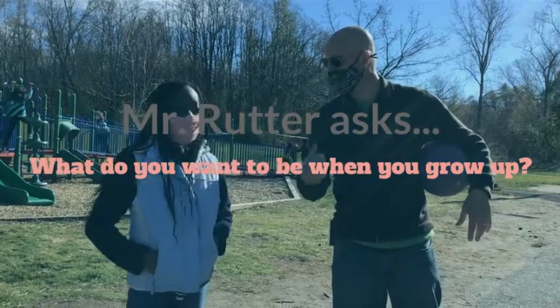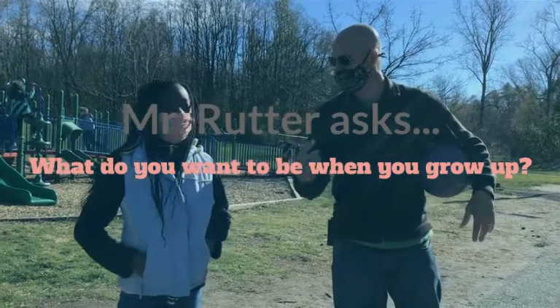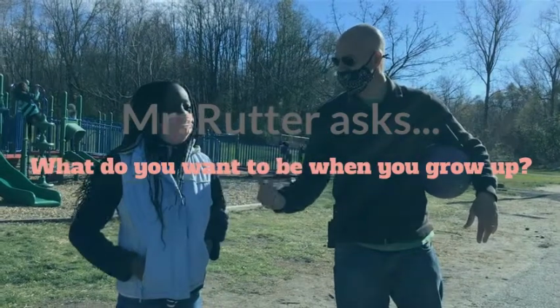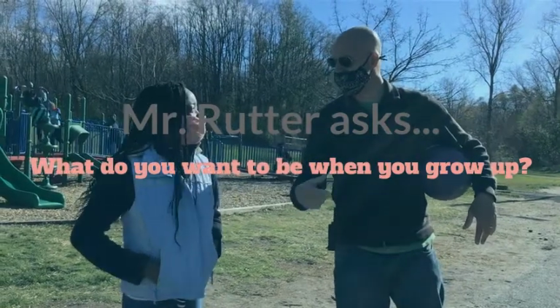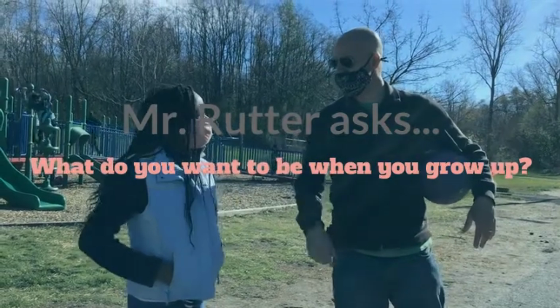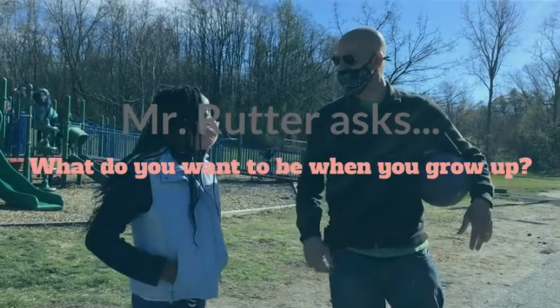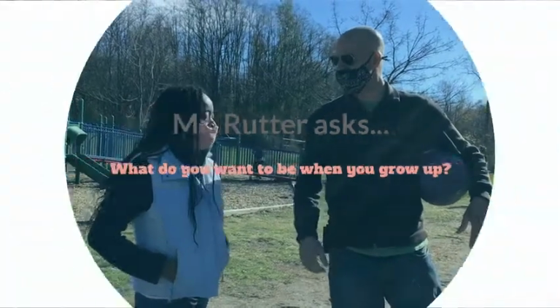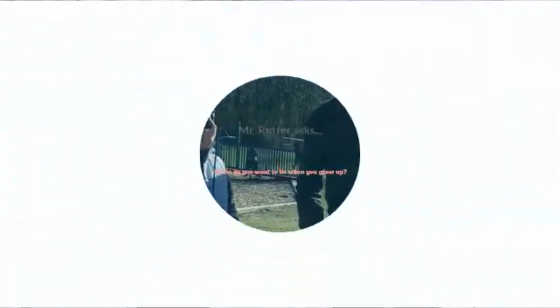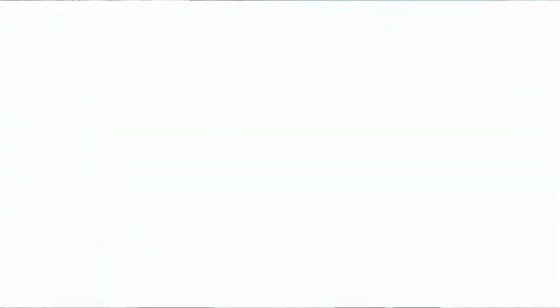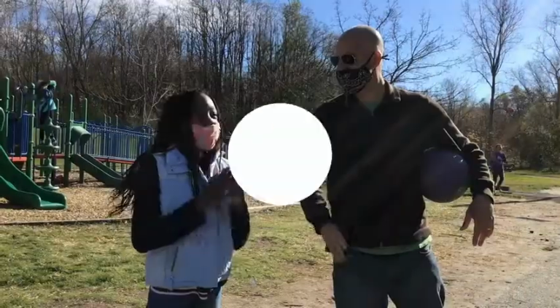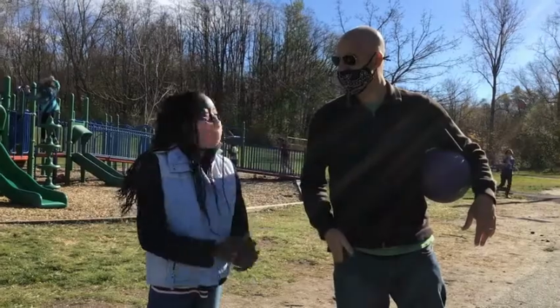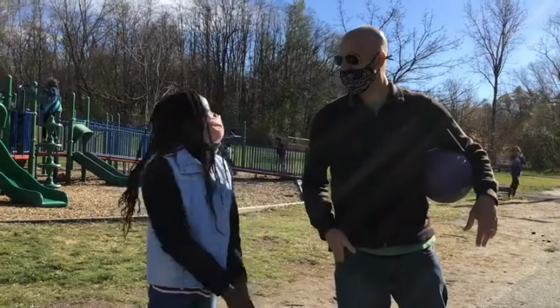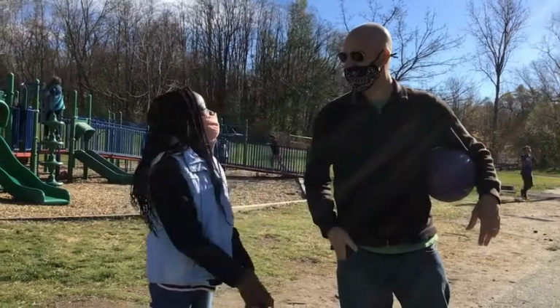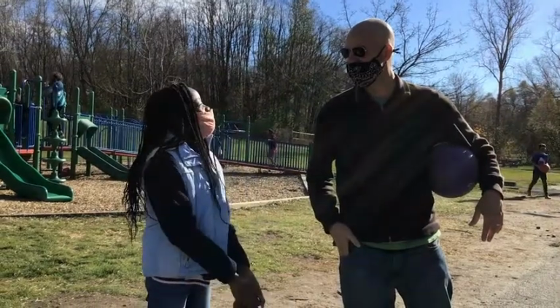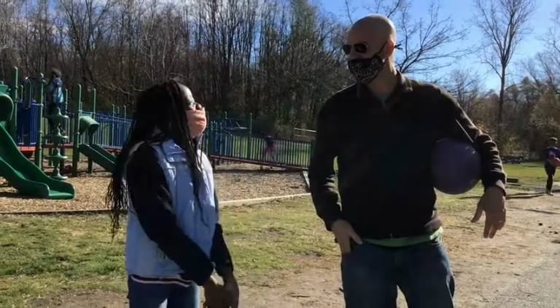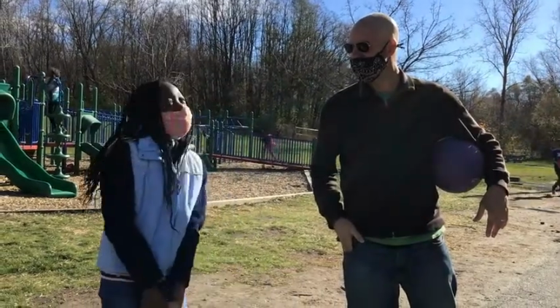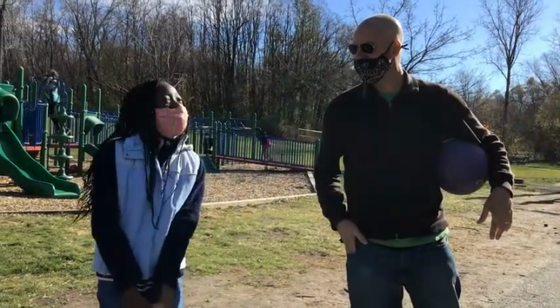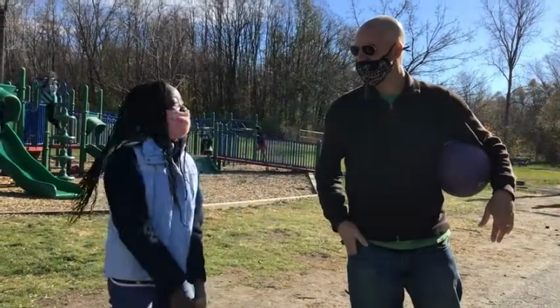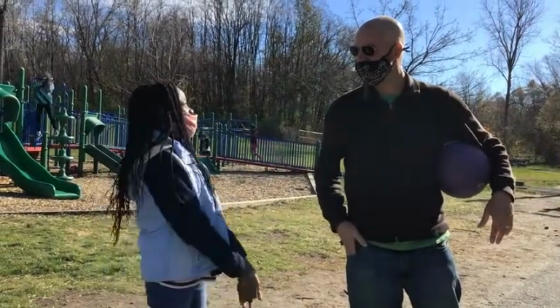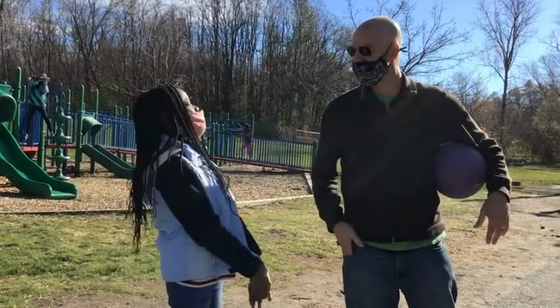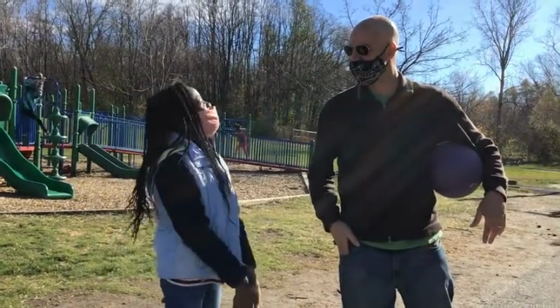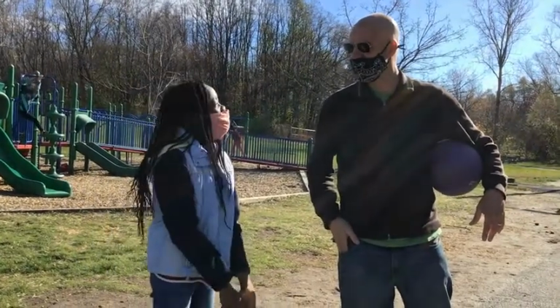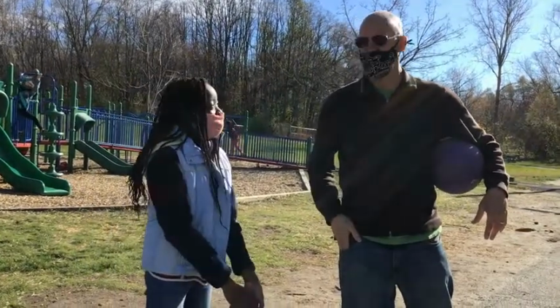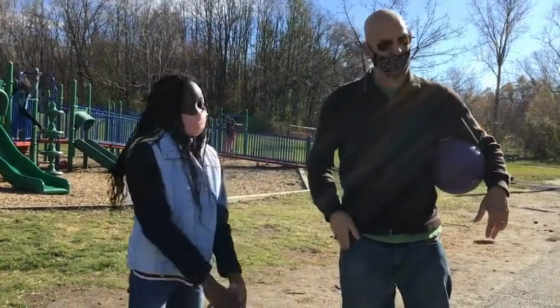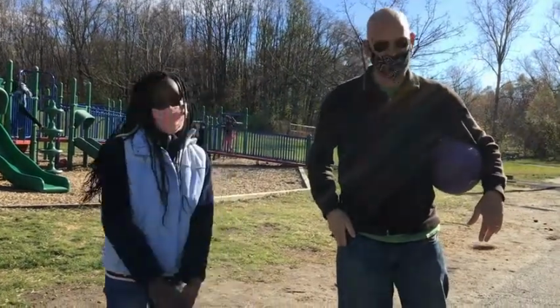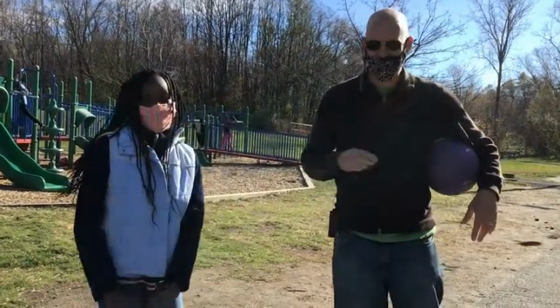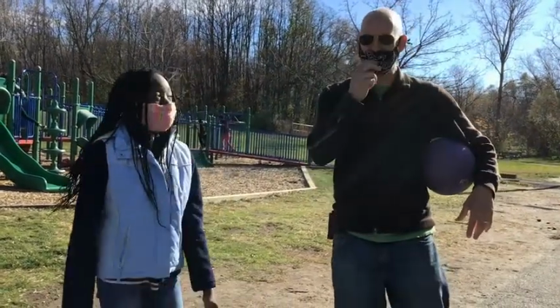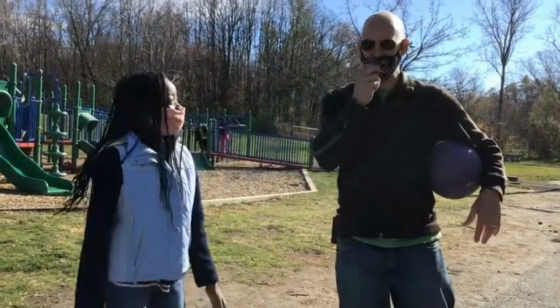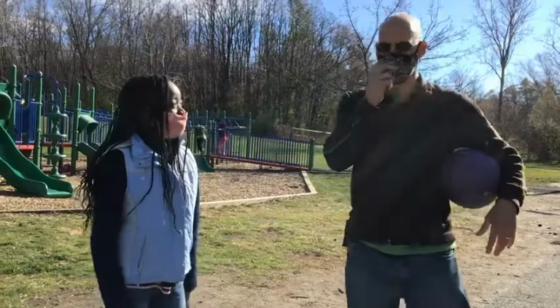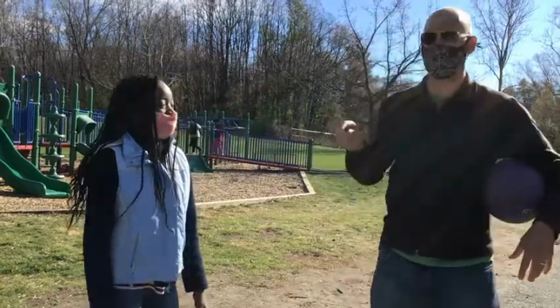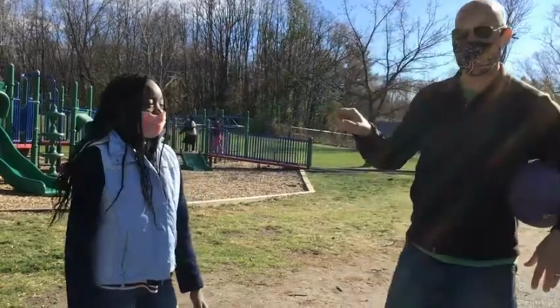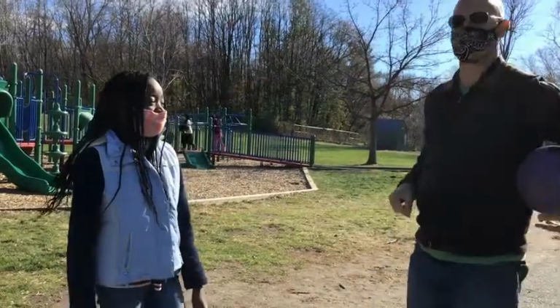What do you want to be when you grow up? I want to be the type of age of questions. A rich fashion designer? You took my answer.